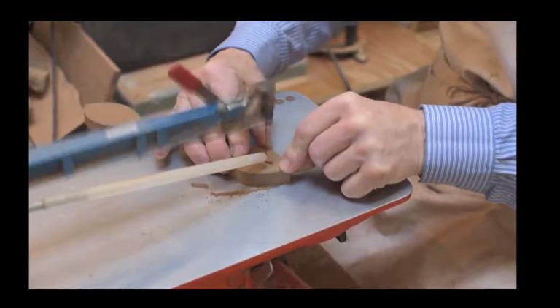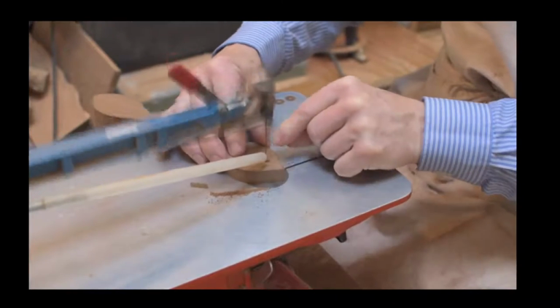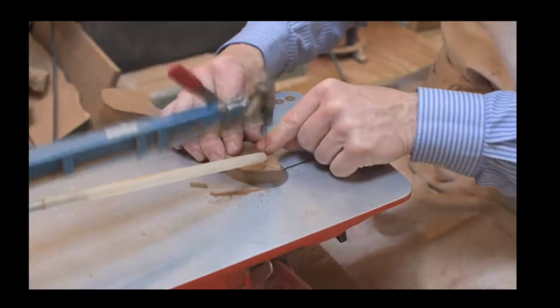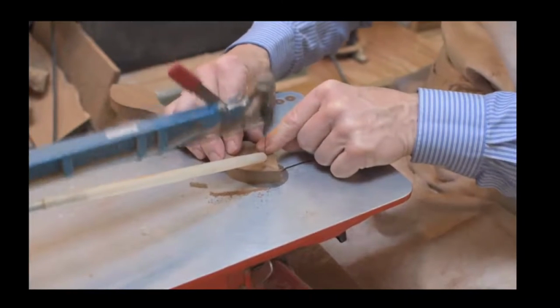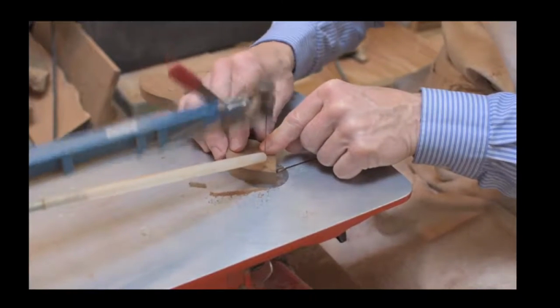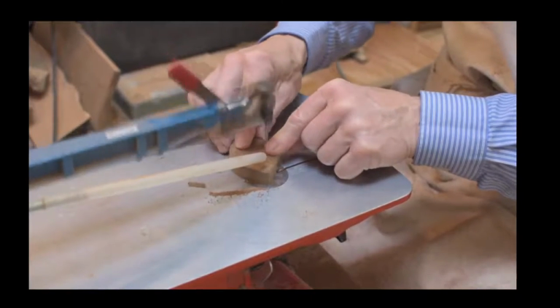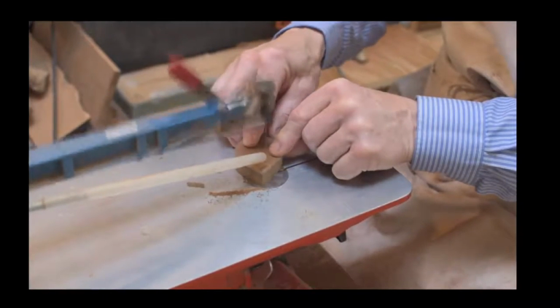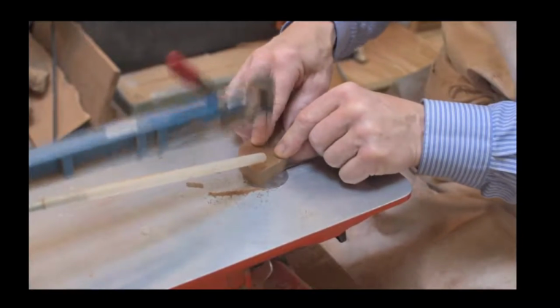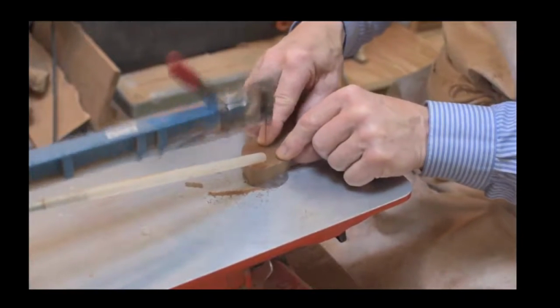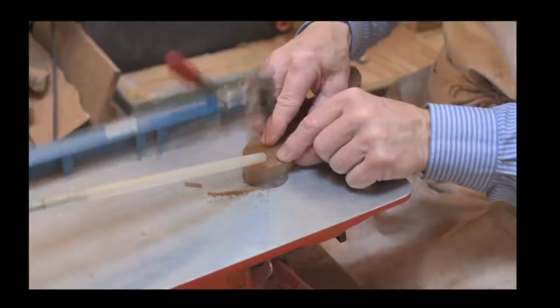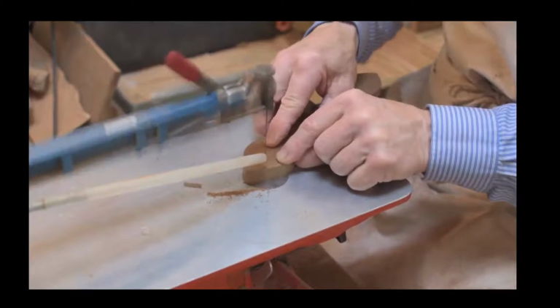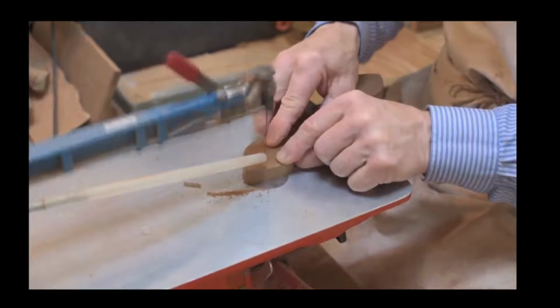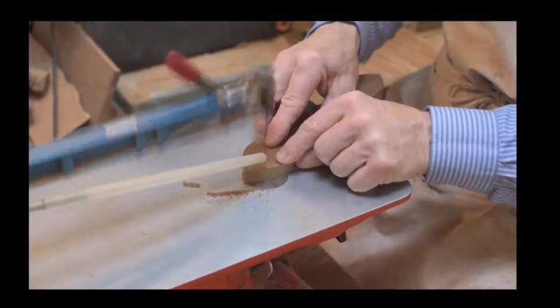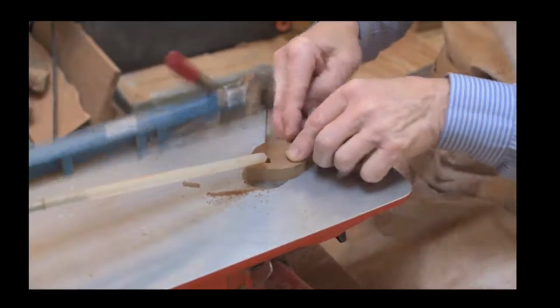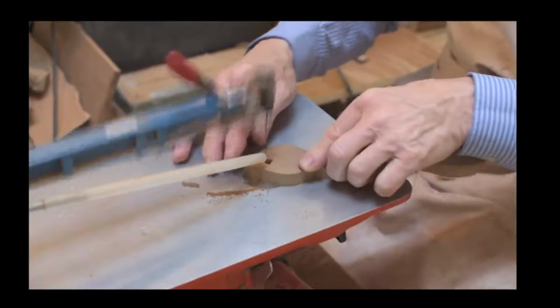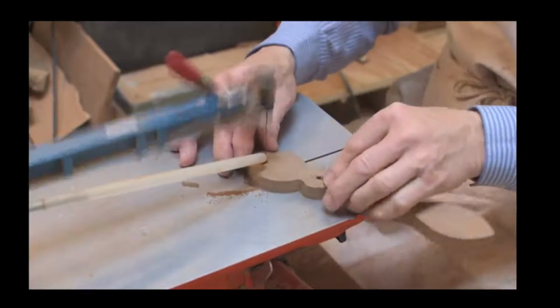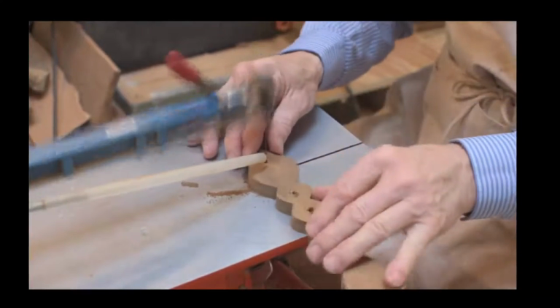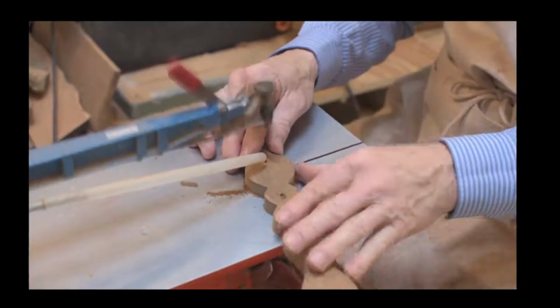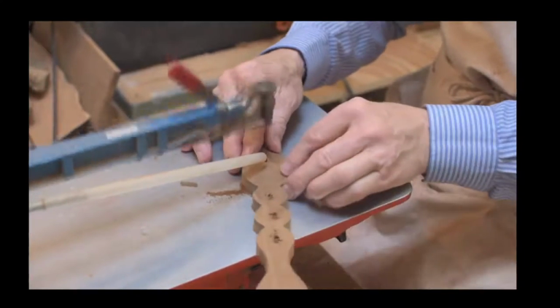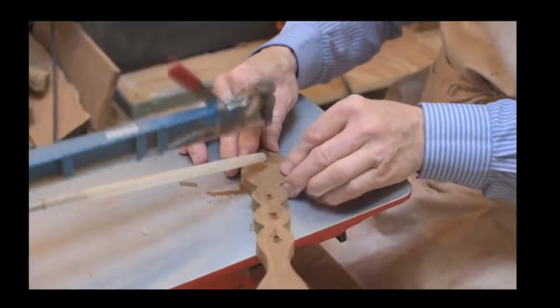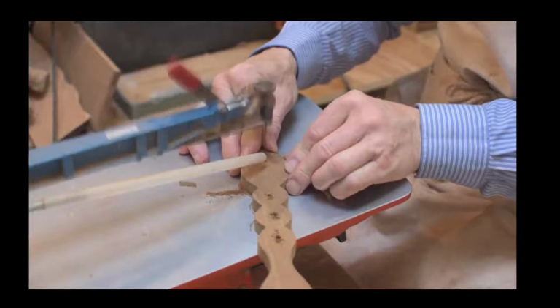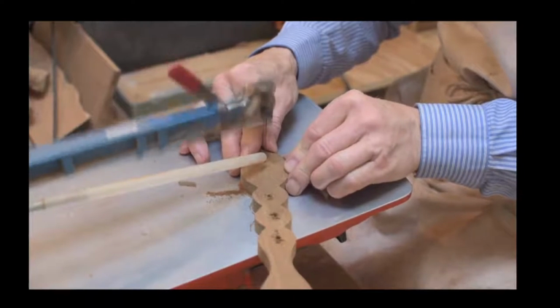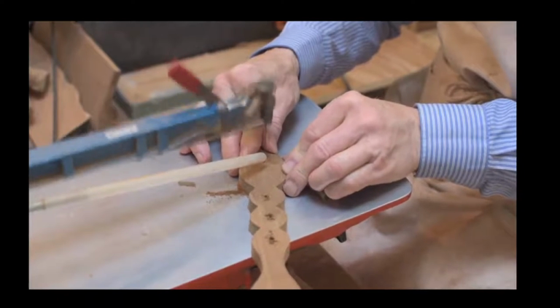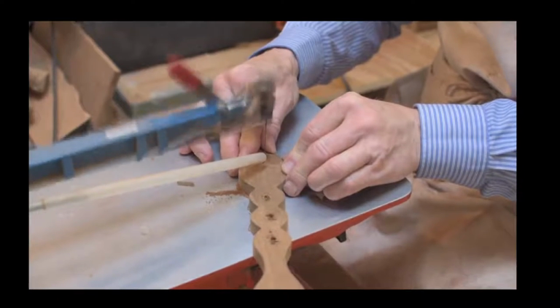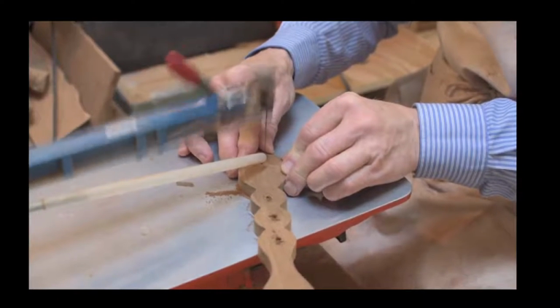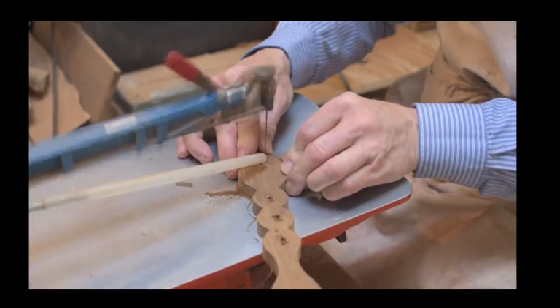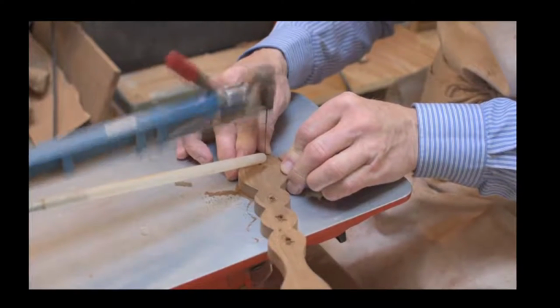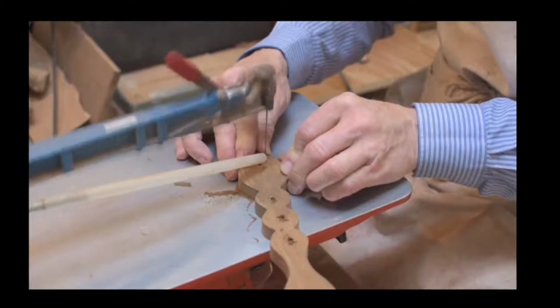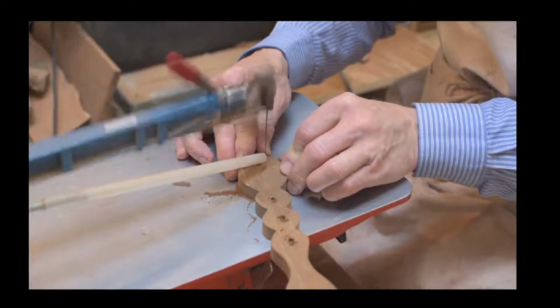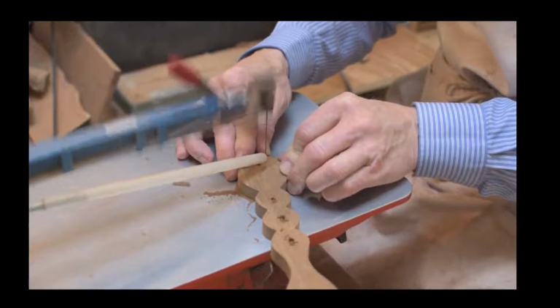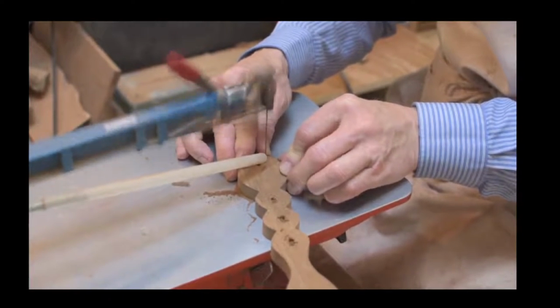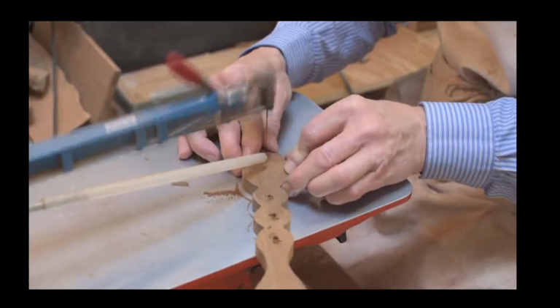I'm just going to check on him through the window - yes, he's just working on another spoon, so I'll carry on as I conclude with the live stream.